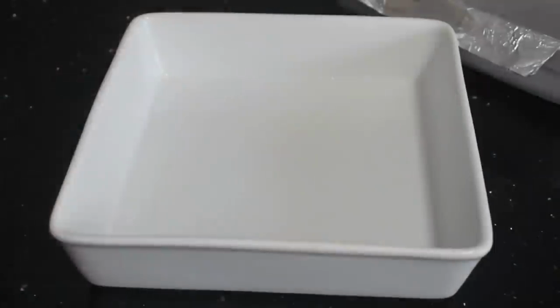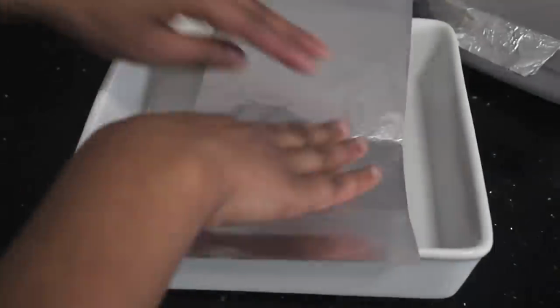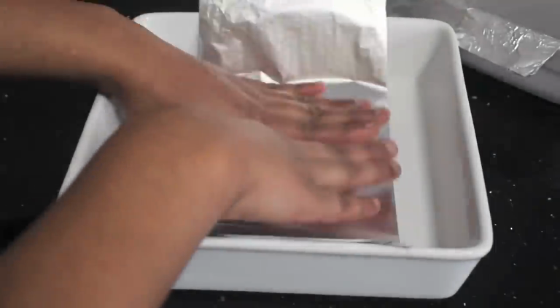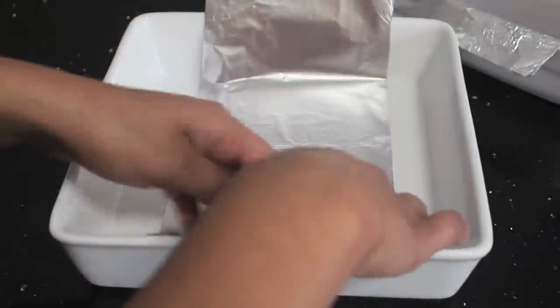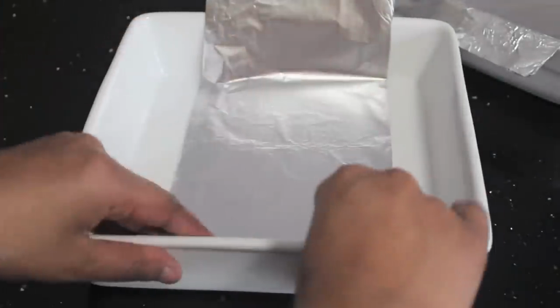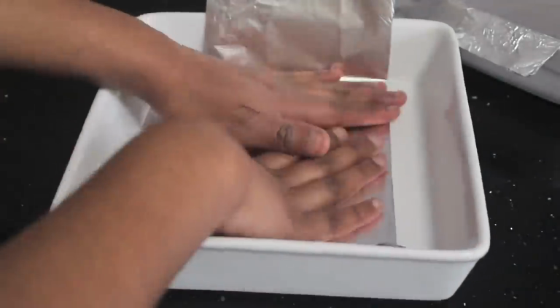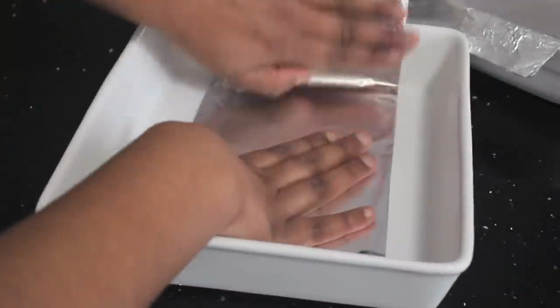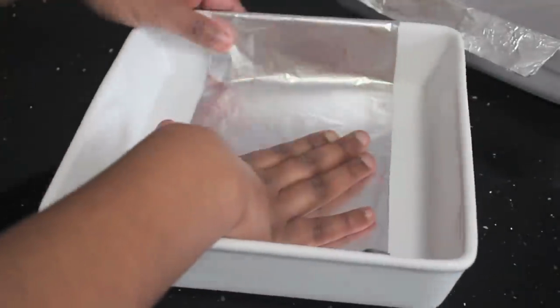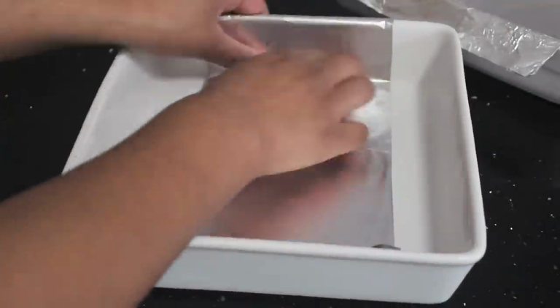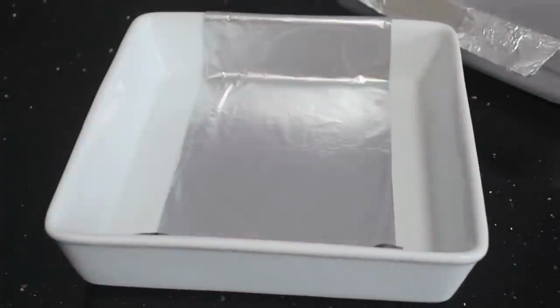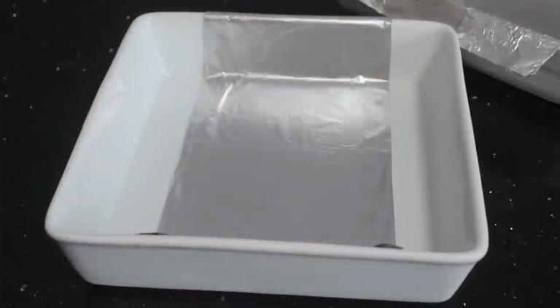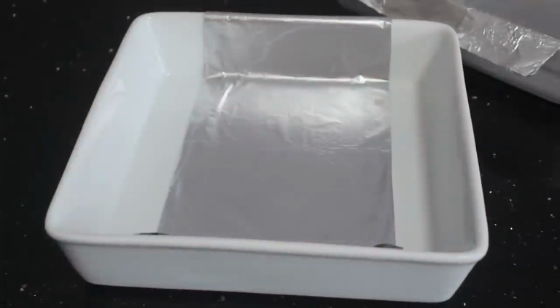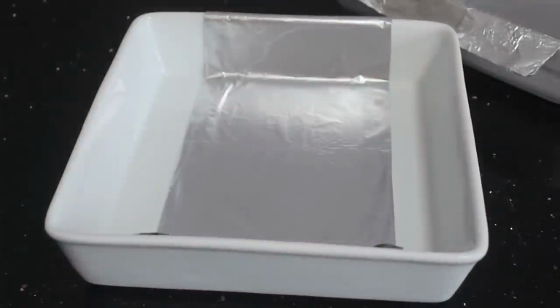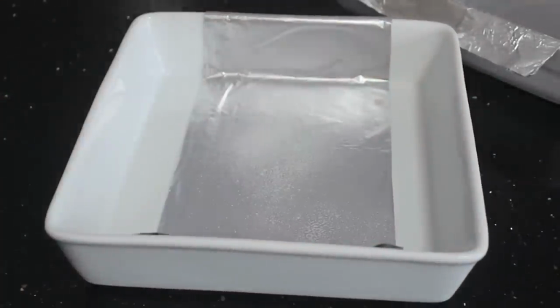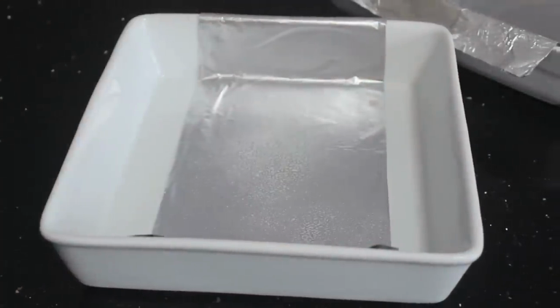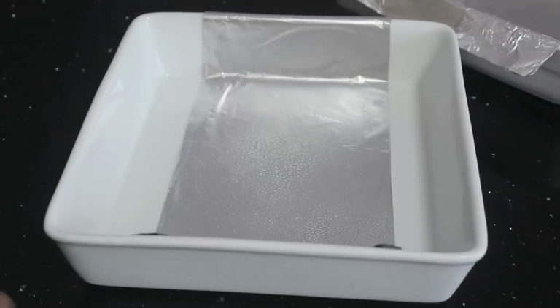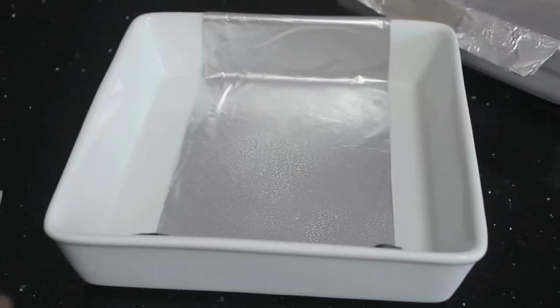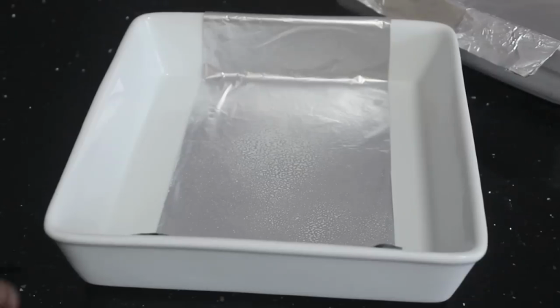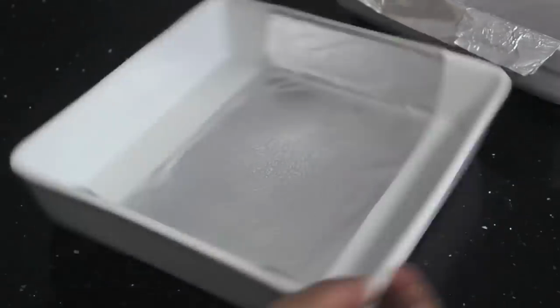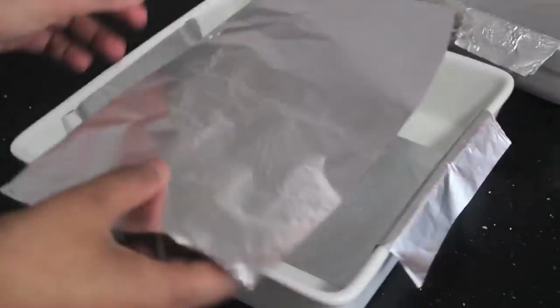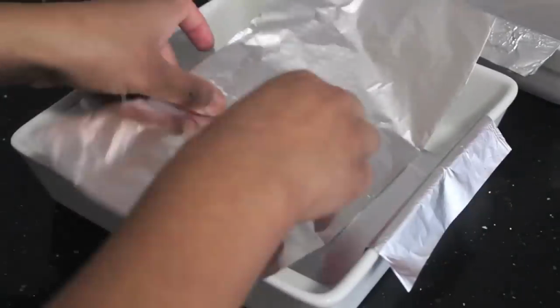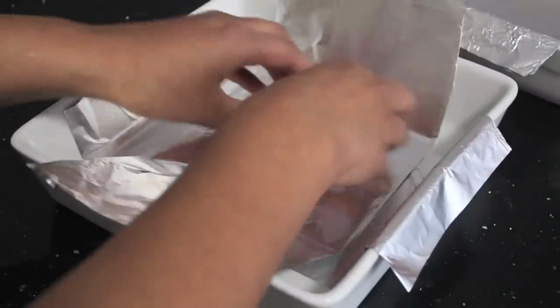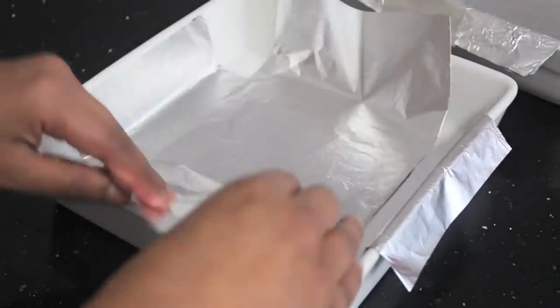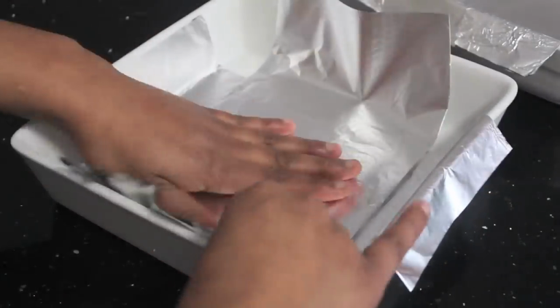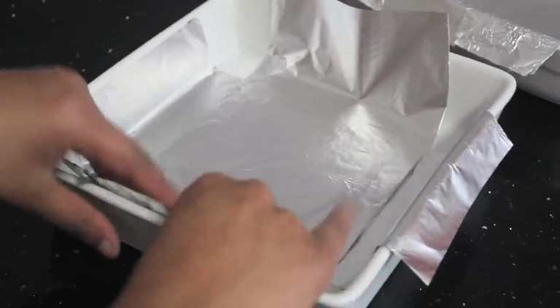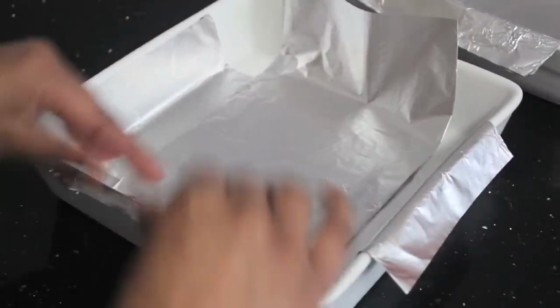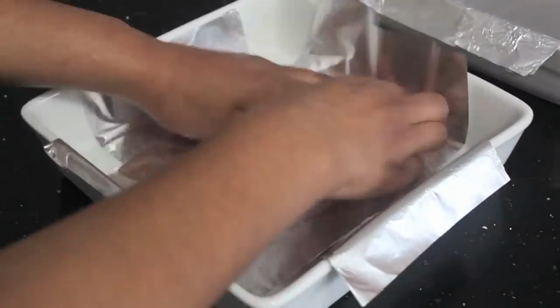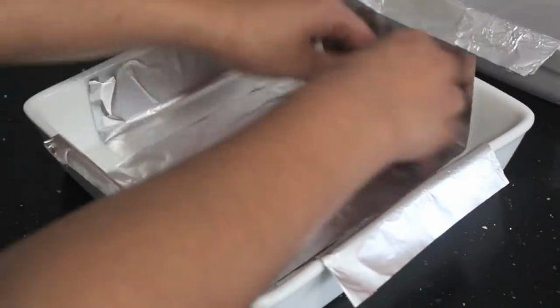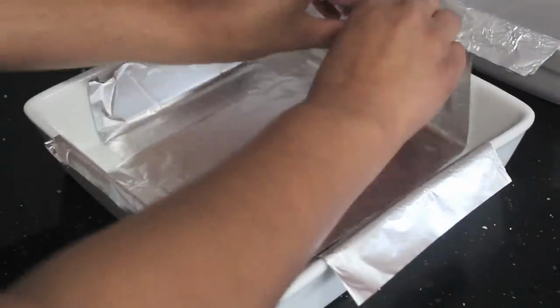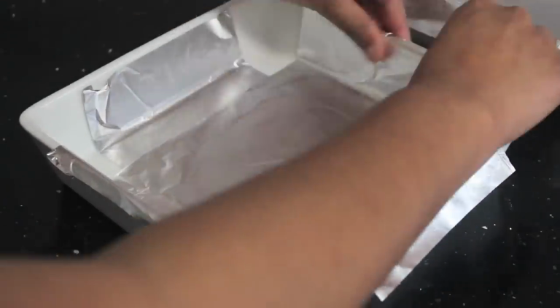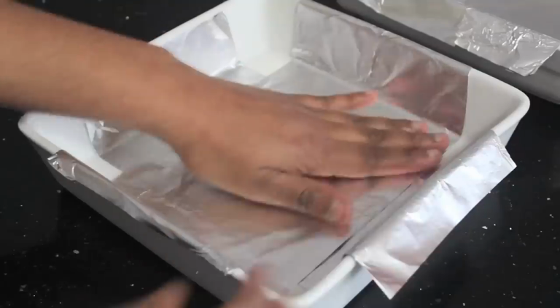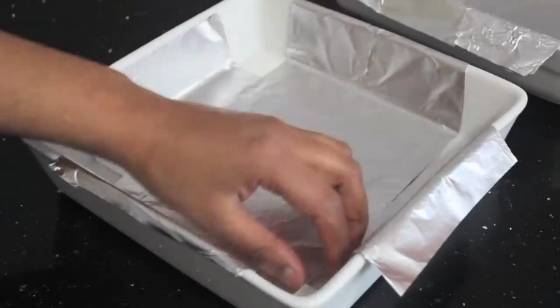Start by lining your pan with some aluminium foil or some plastic wrap. It's a good idea to use a little bit of butter or some oil spray to help stick it down.